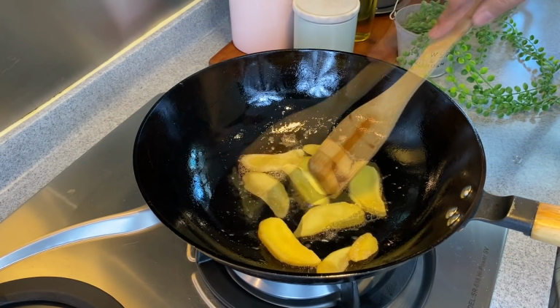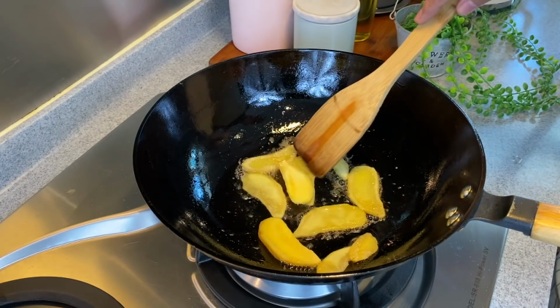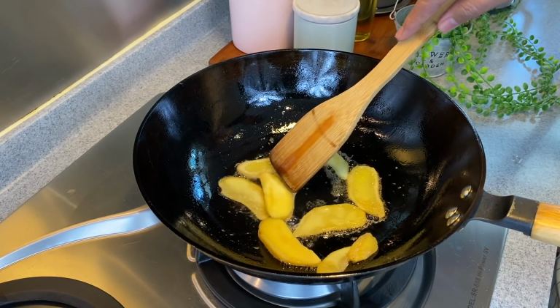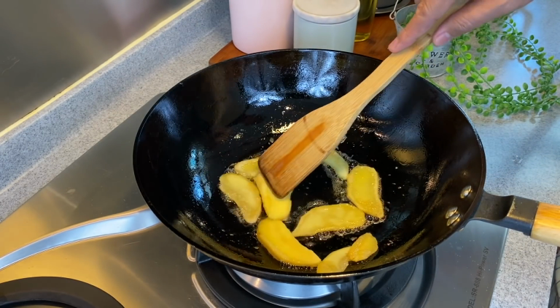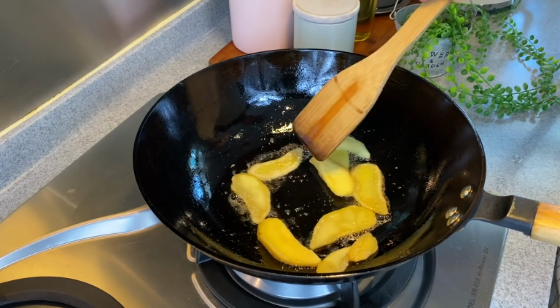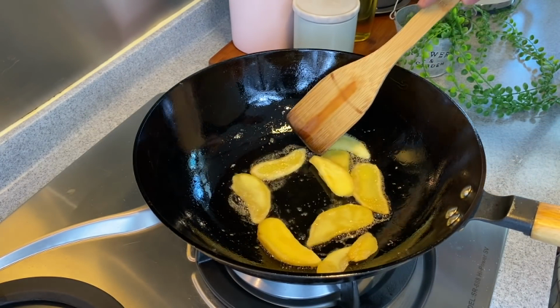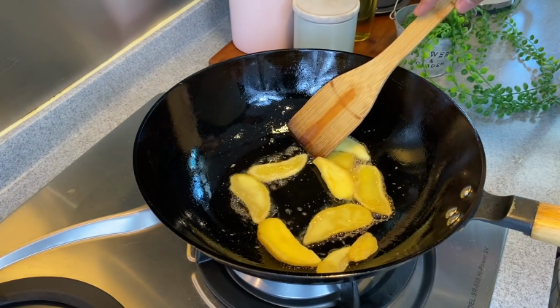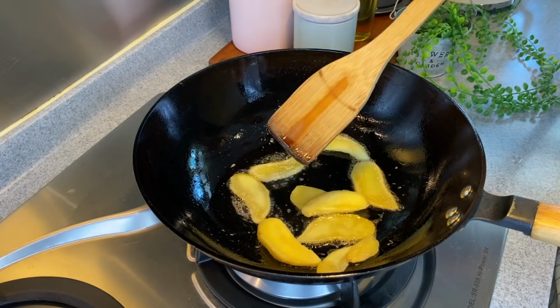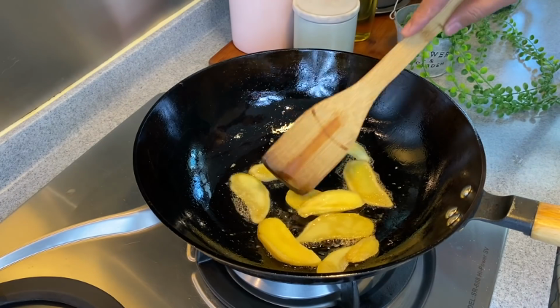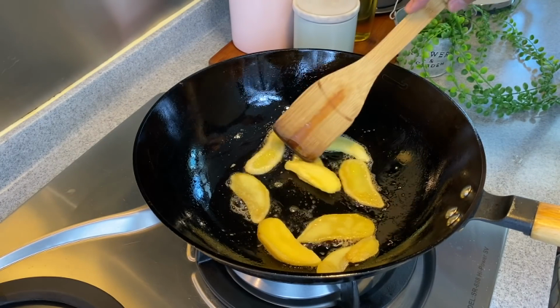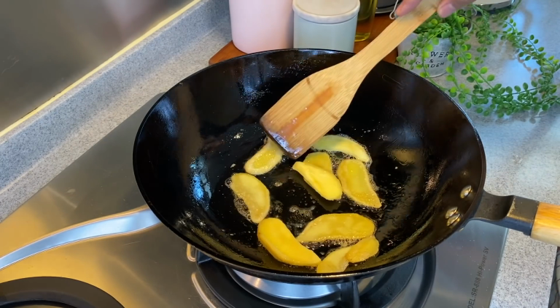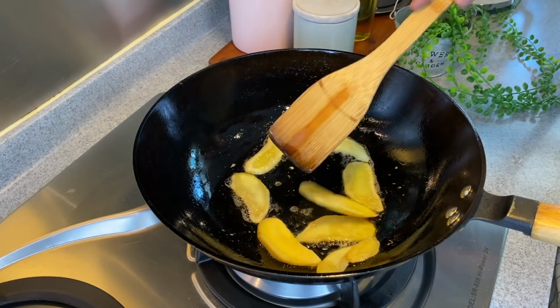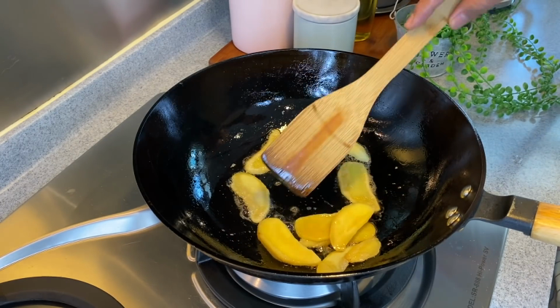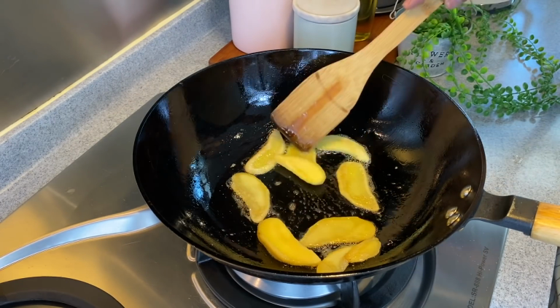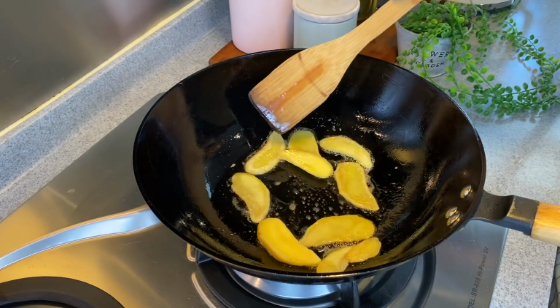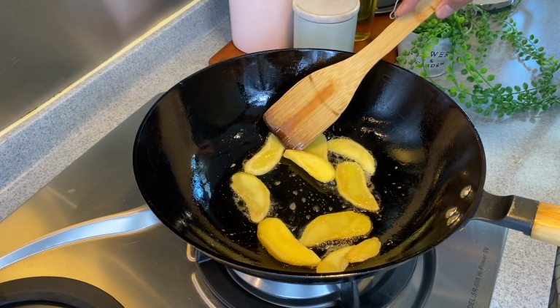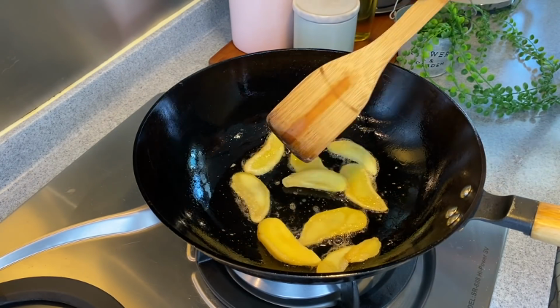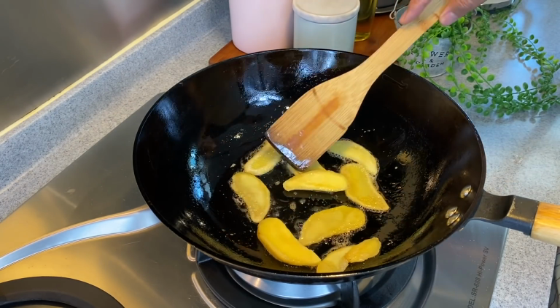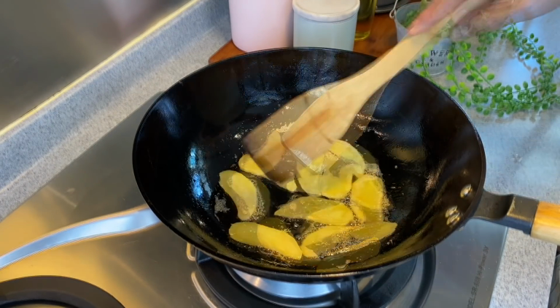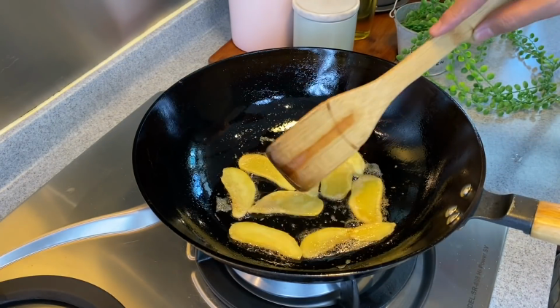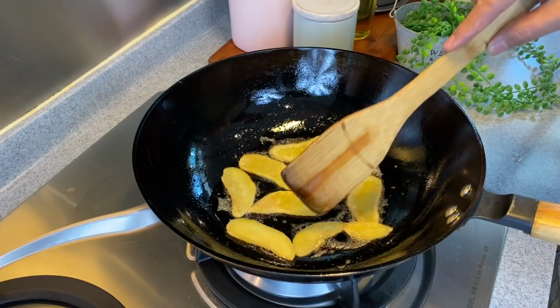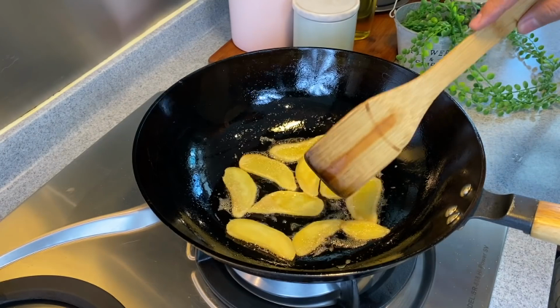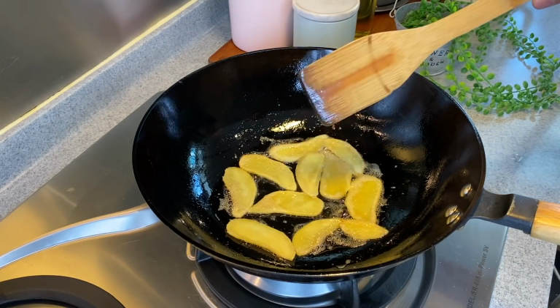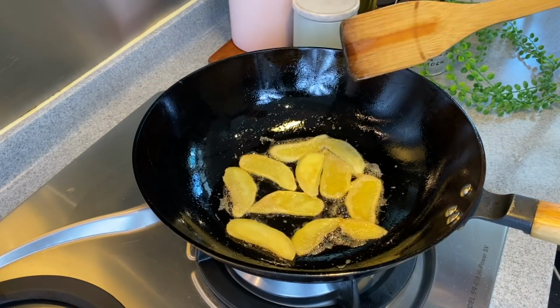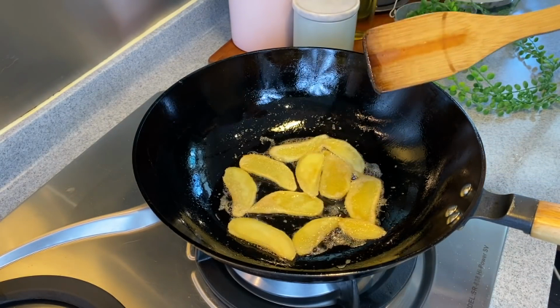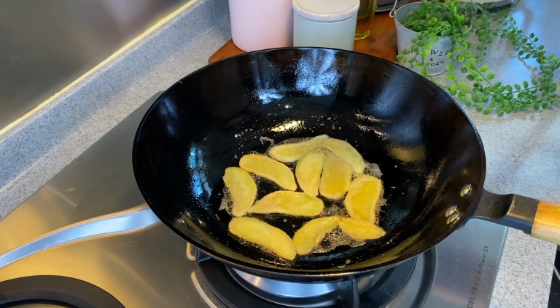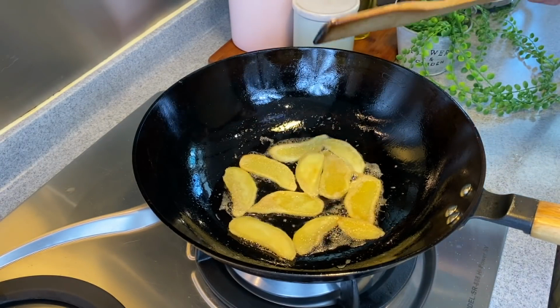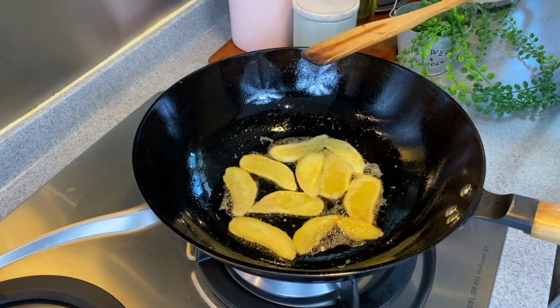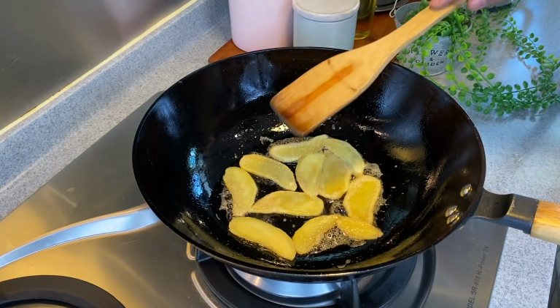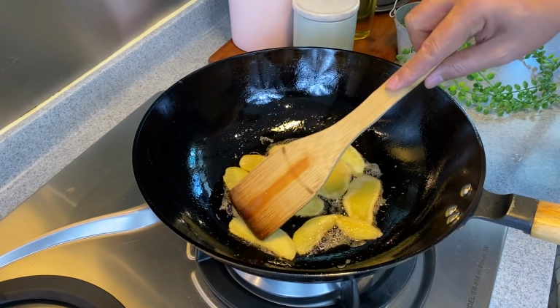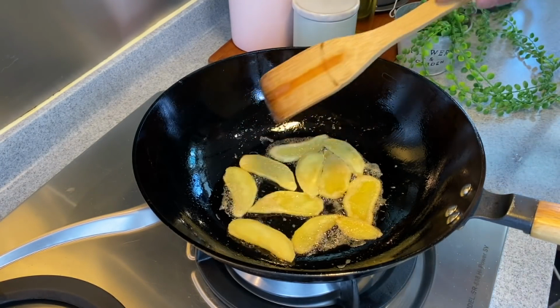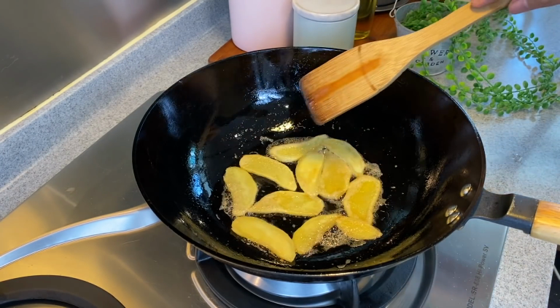This dish is actually very famous in Taiwan. Mayu Chi Mian Sian is a comfort dish for a lot of people. Just pan fry the ginger until you can smell the aroma, and then we'll add in our chicken.